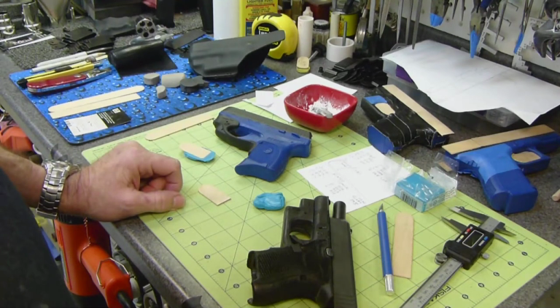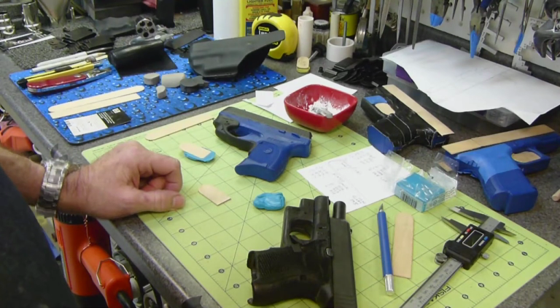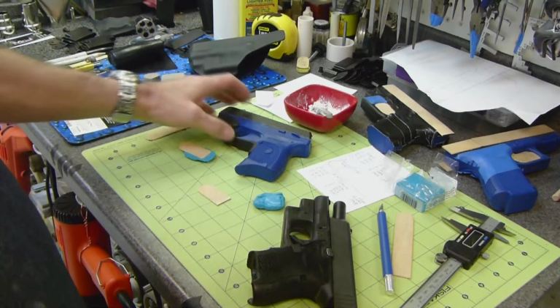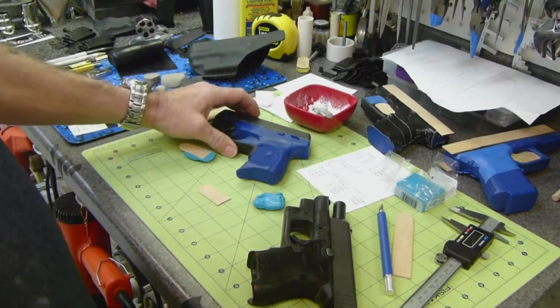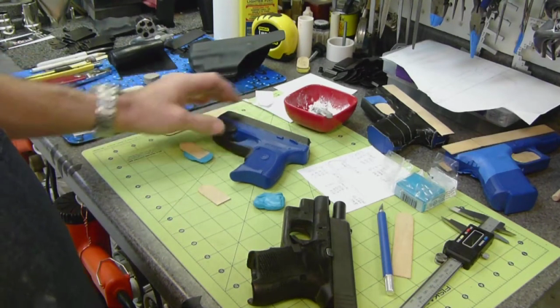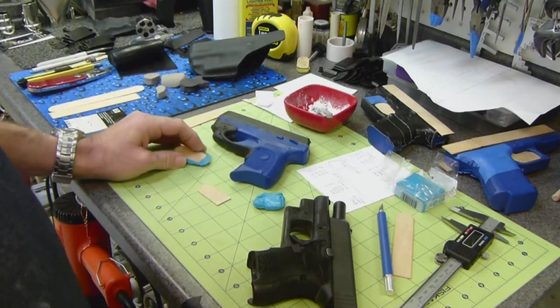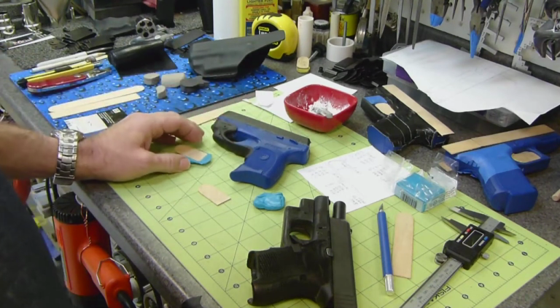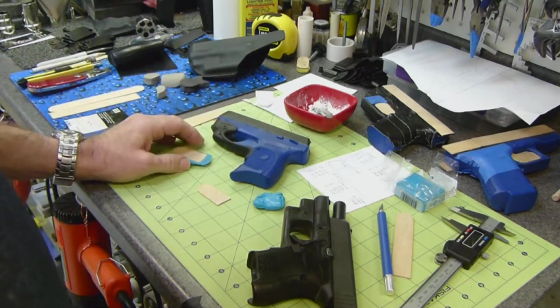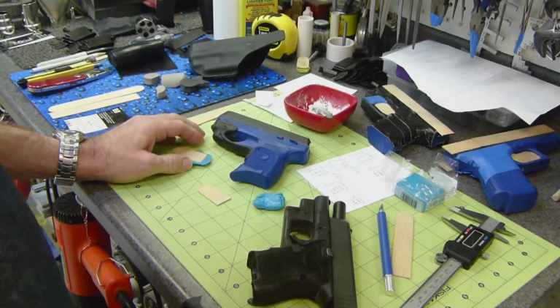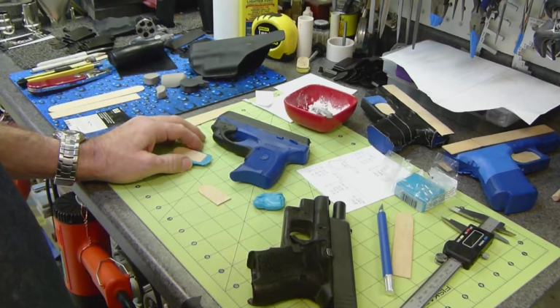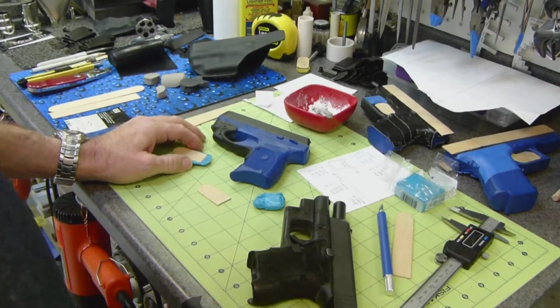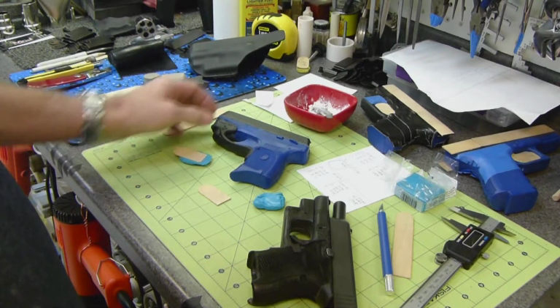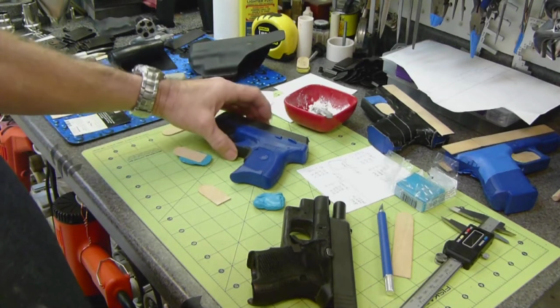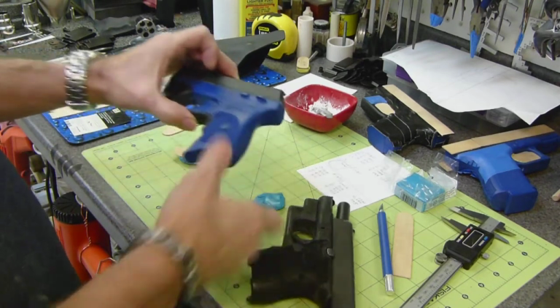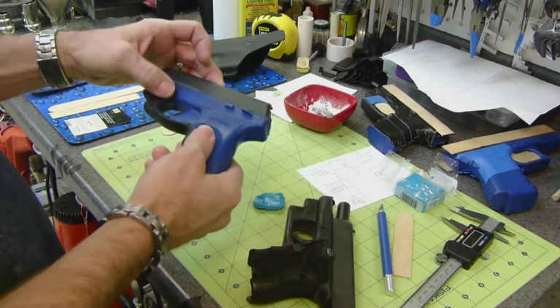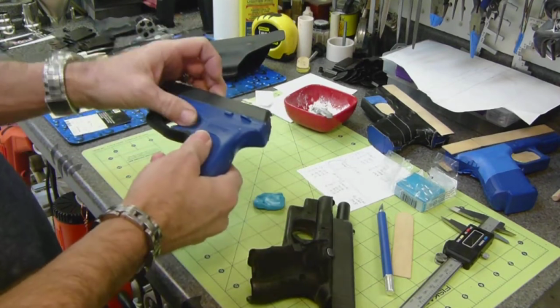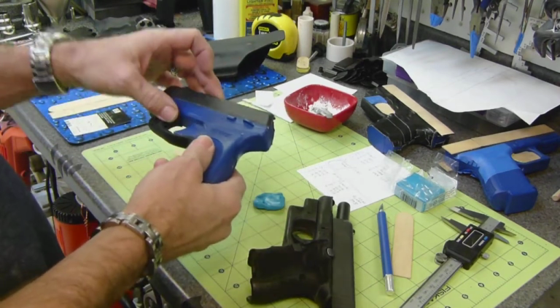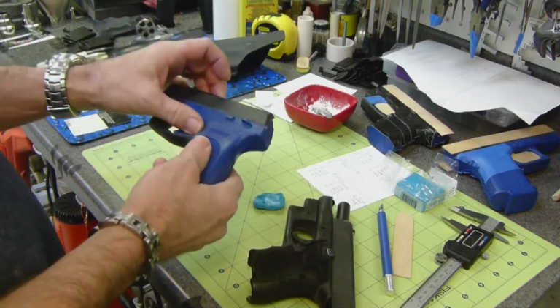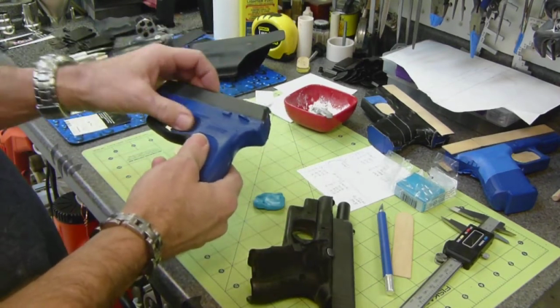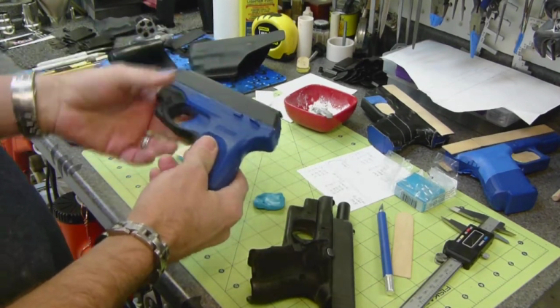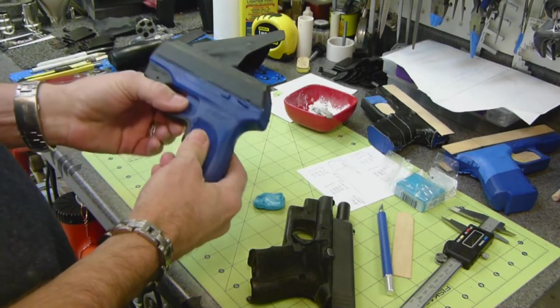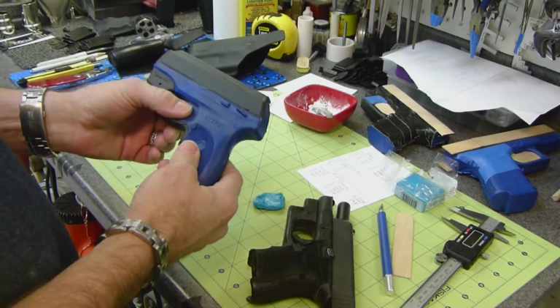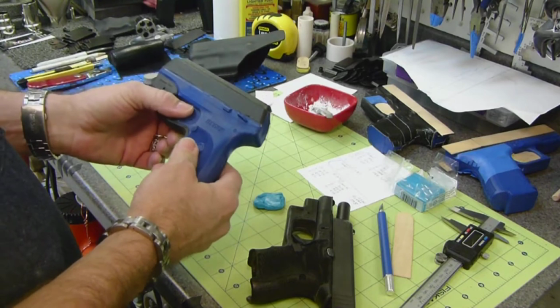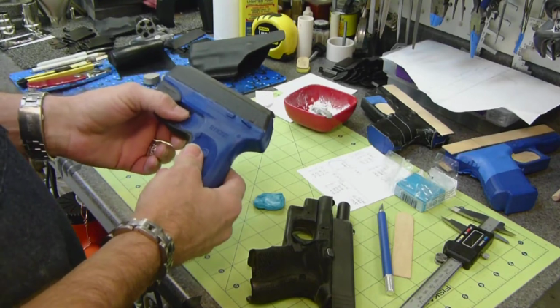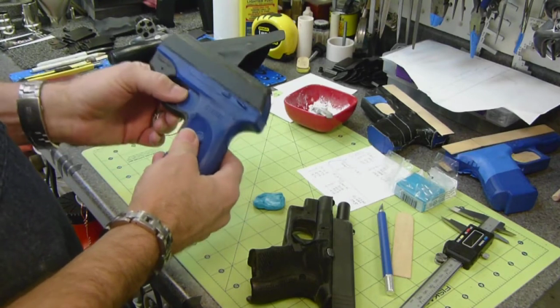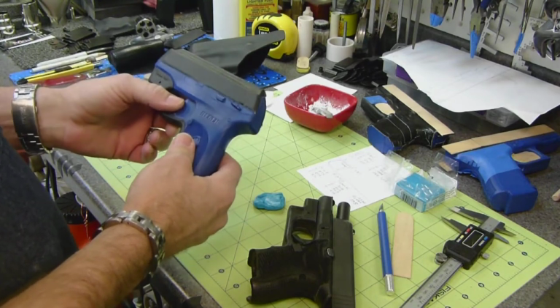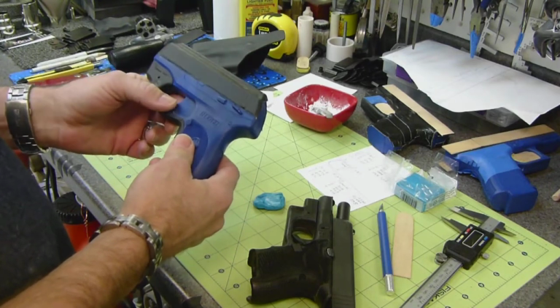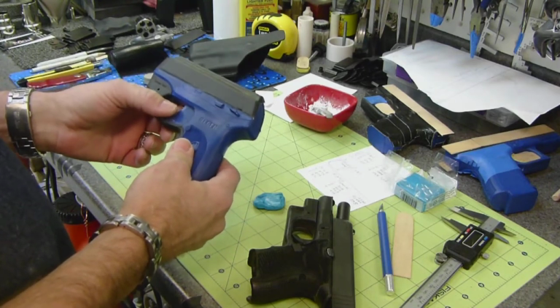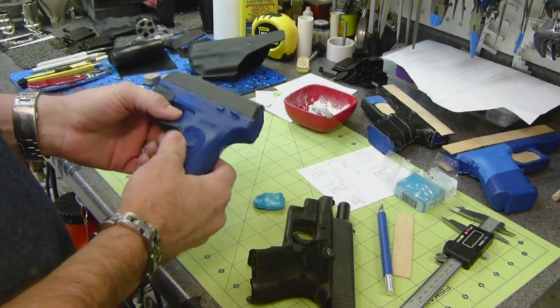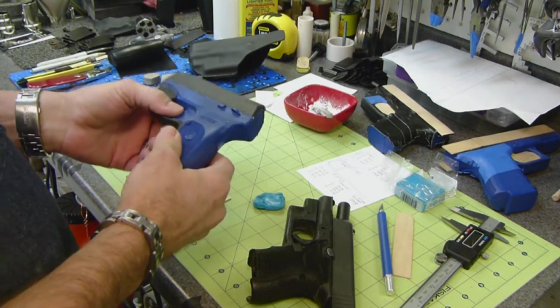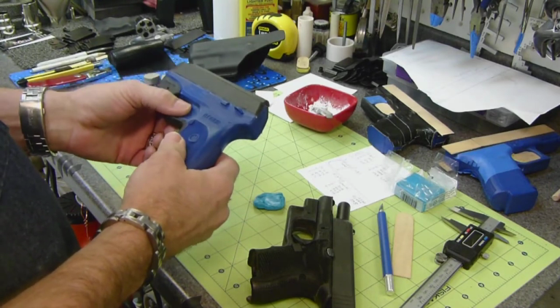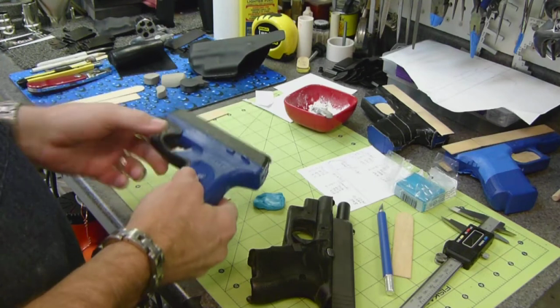Typically if you don't and you heat your Kydex up really hot, it'll fill up your trigger area so deep that you'll have to come back with a heat gun and relieve a lot of retention.